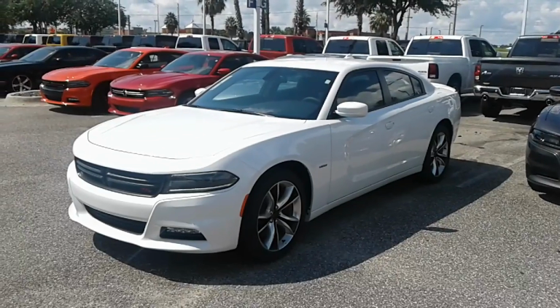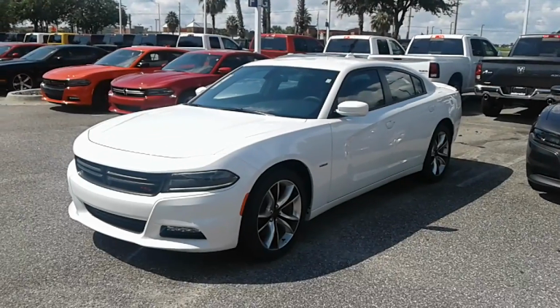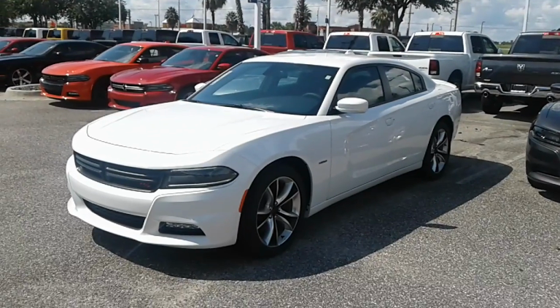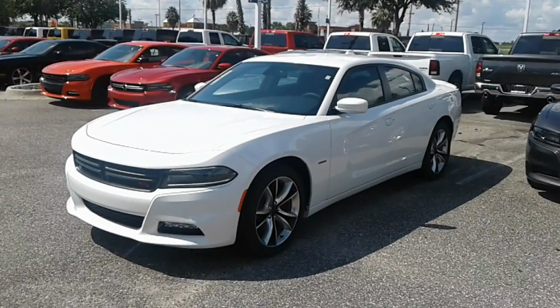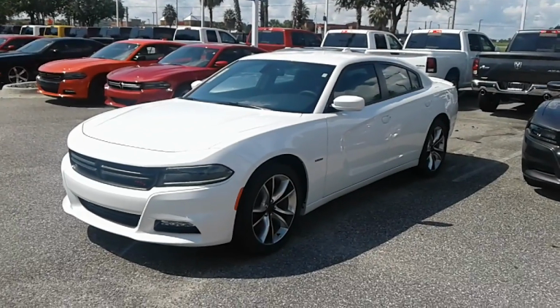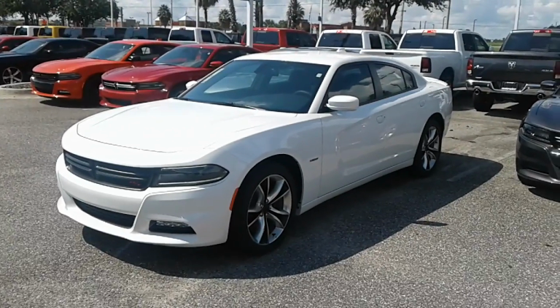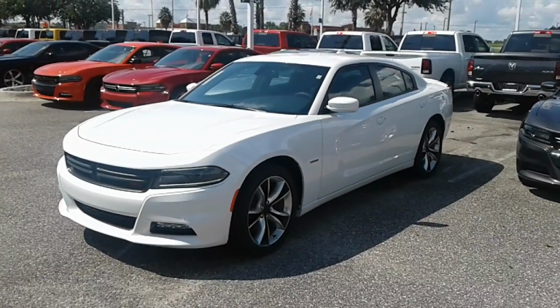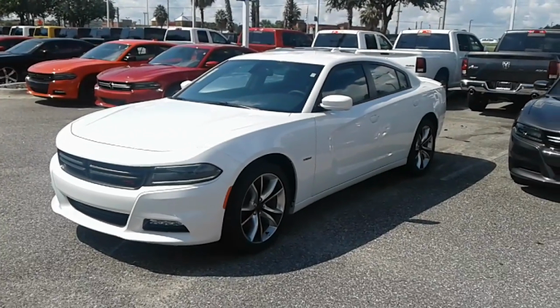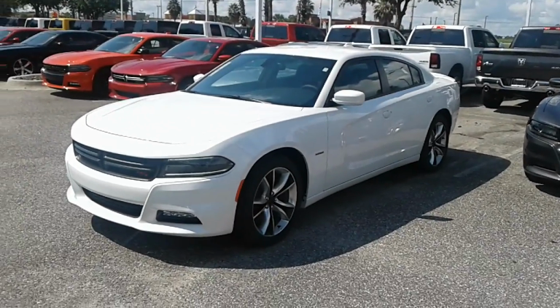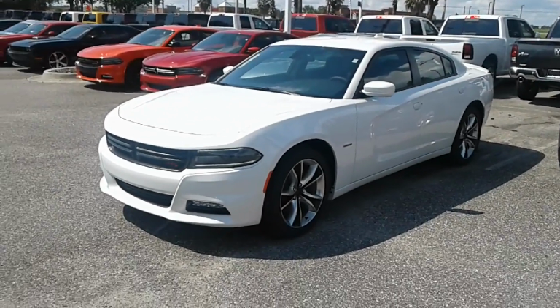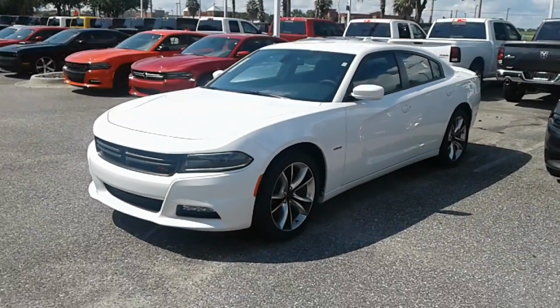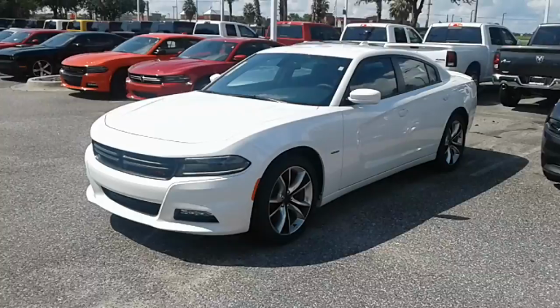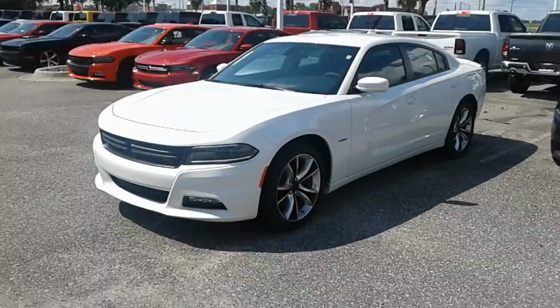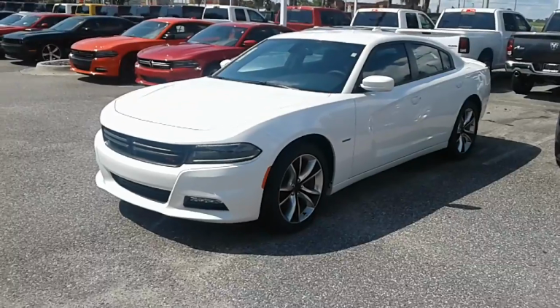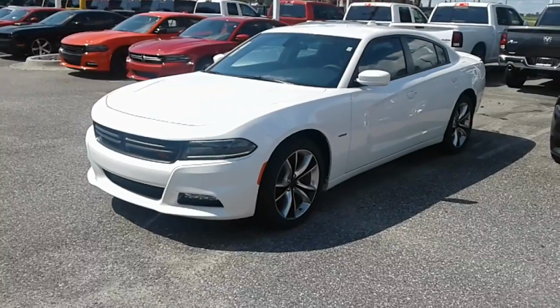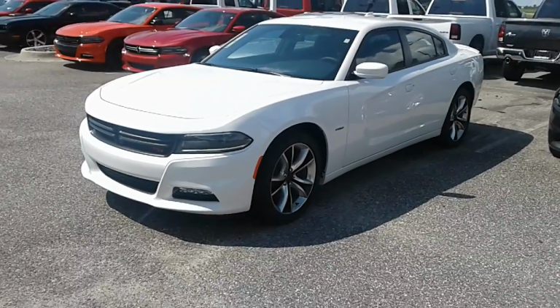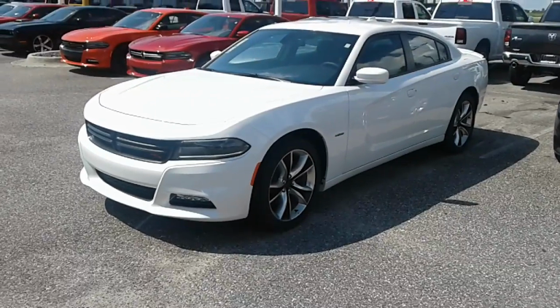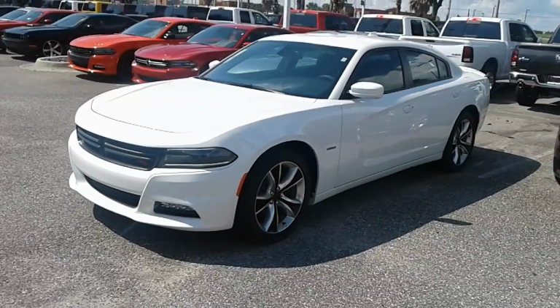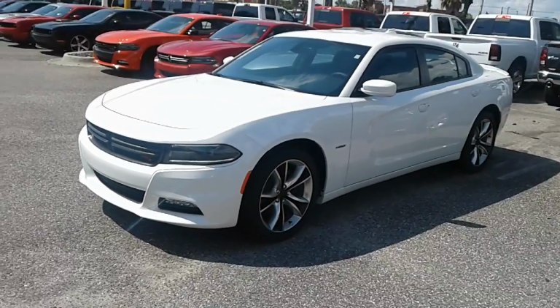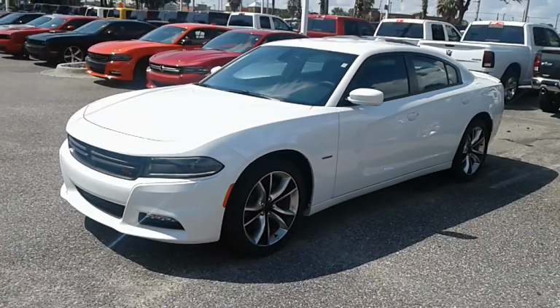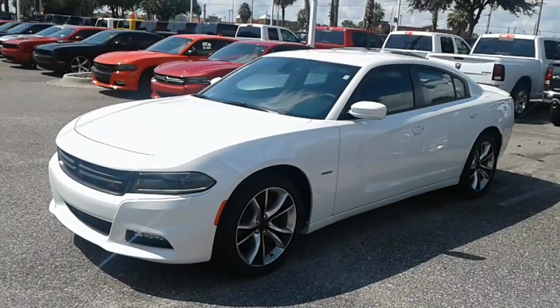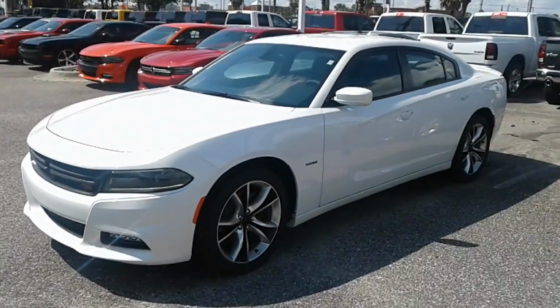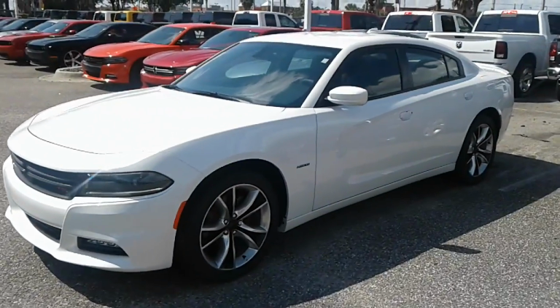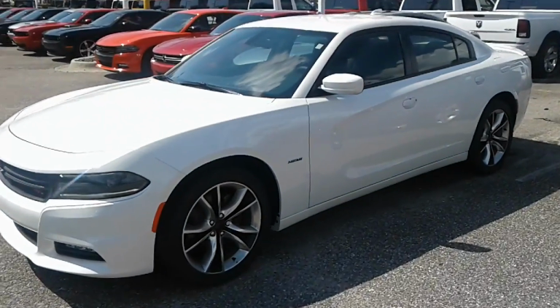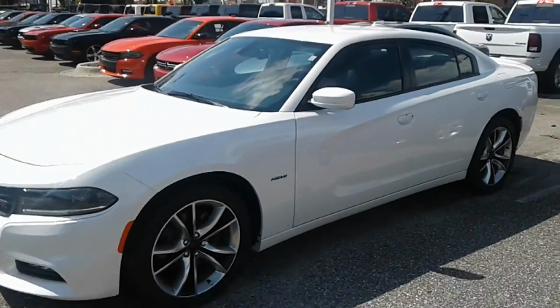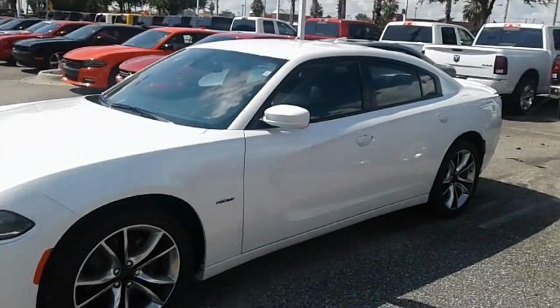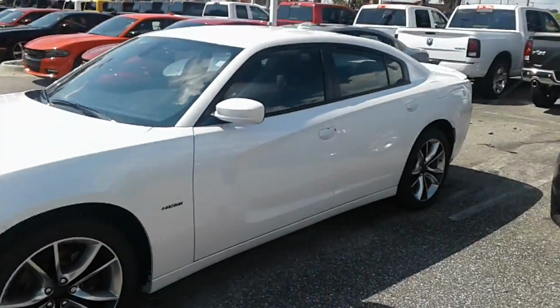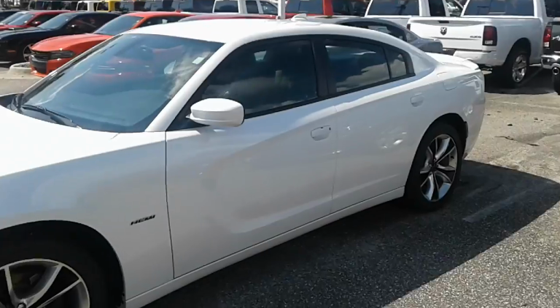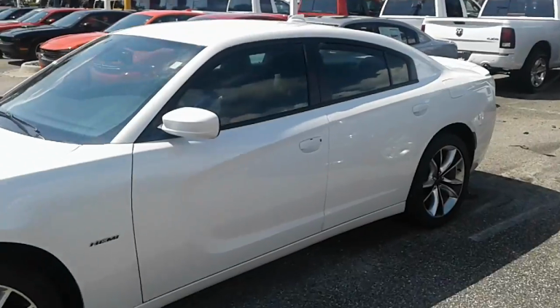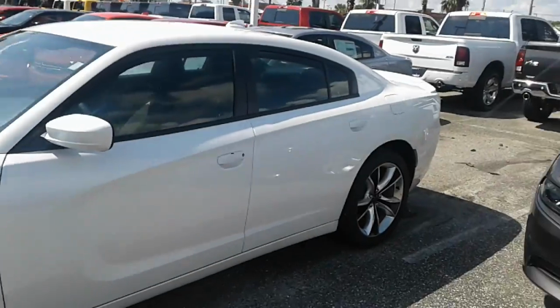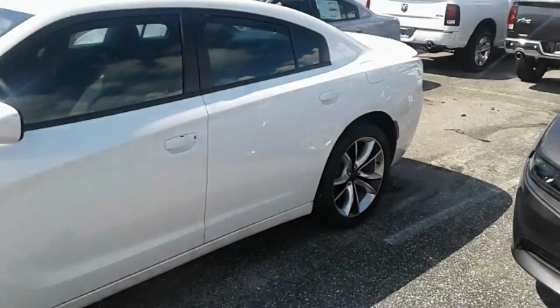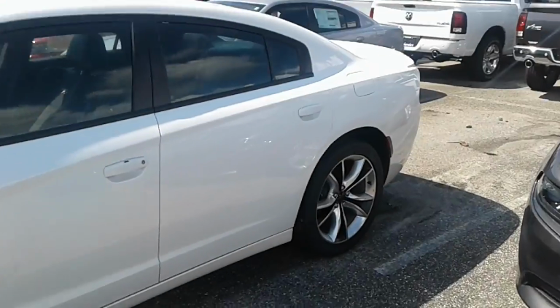Hey, good afternoon LaShawn, this is Kyle from Airport Chrysler Dodge Jeep. Just want to thank you again for taking my call — I want to make you a quick video. This is our 2016 Dodge Charger.